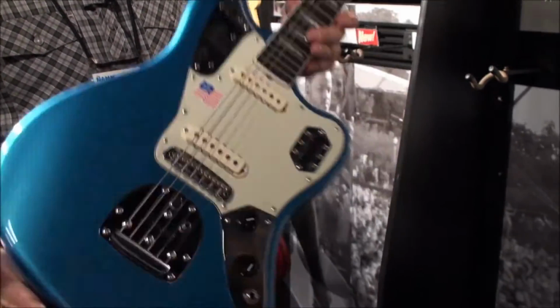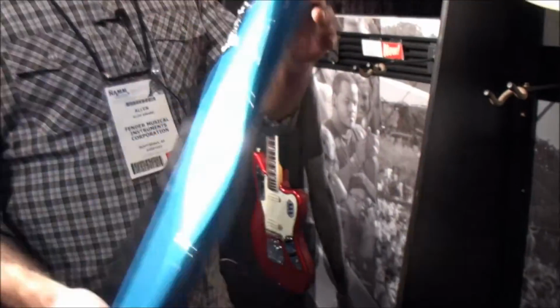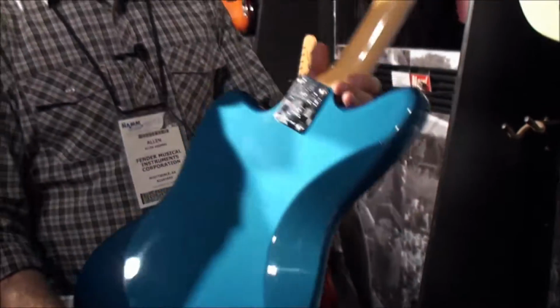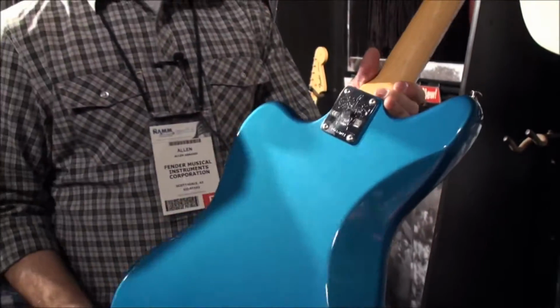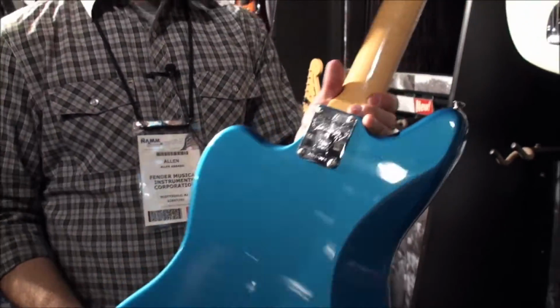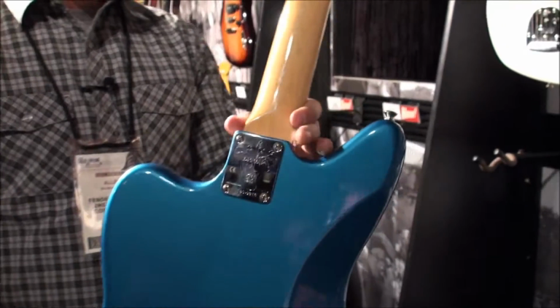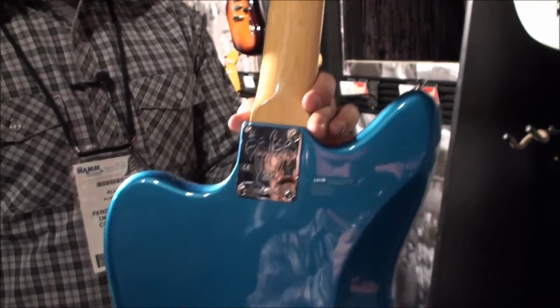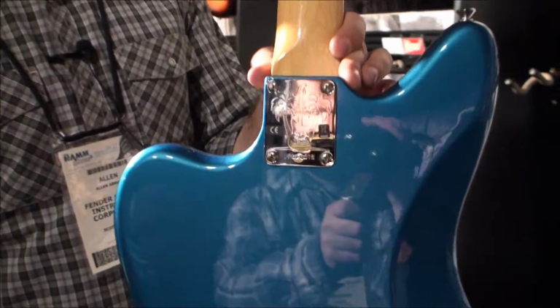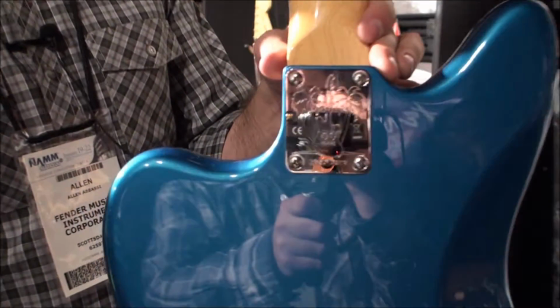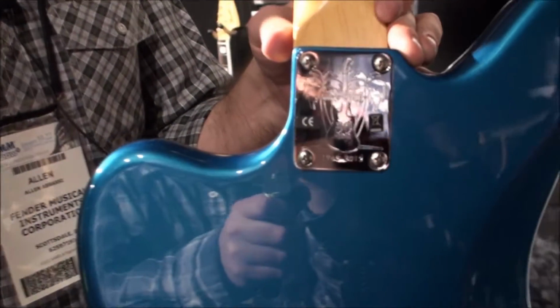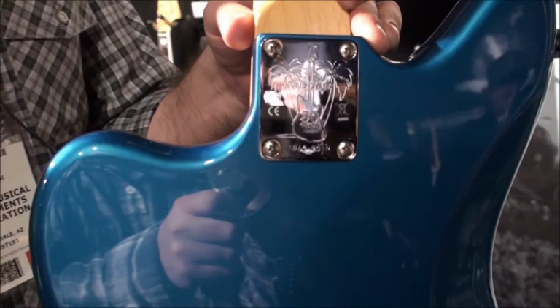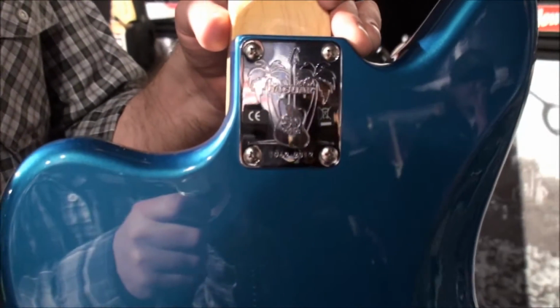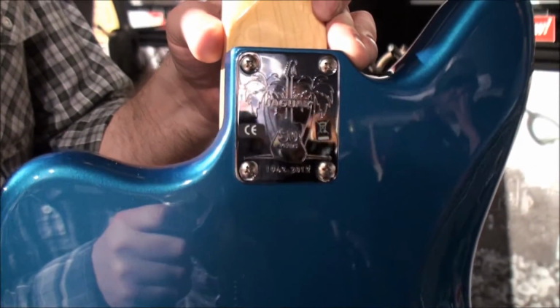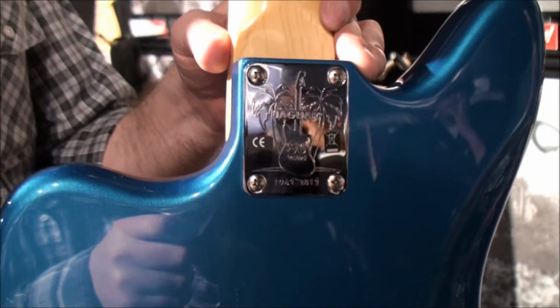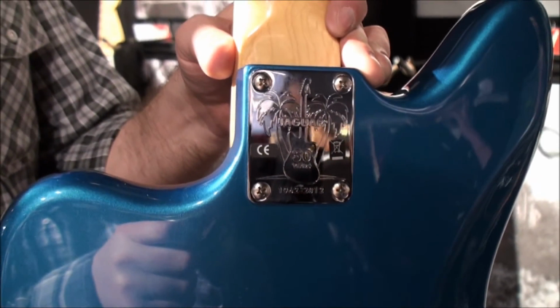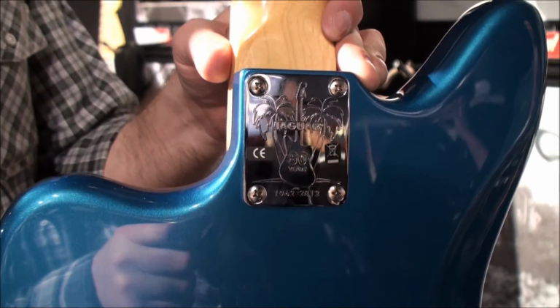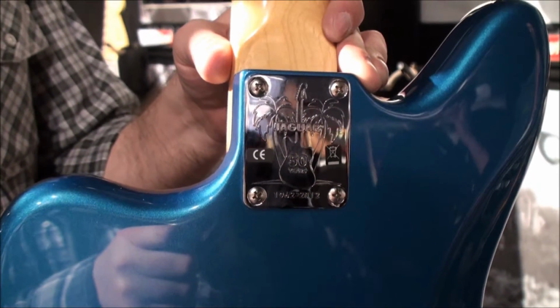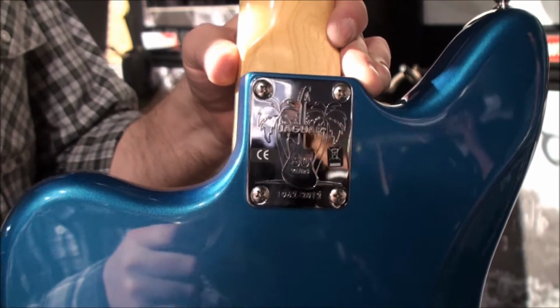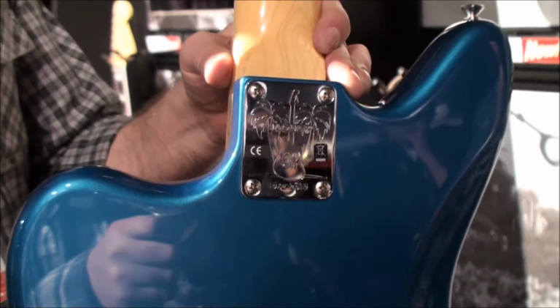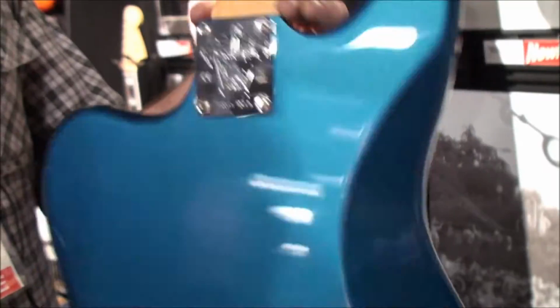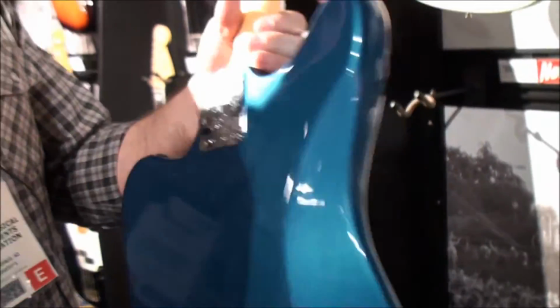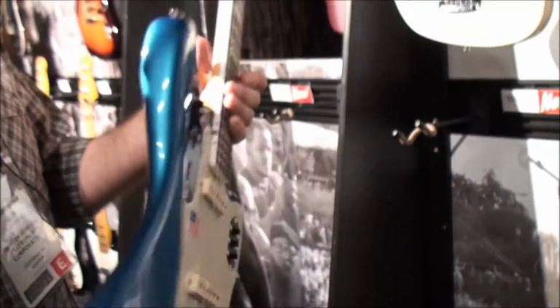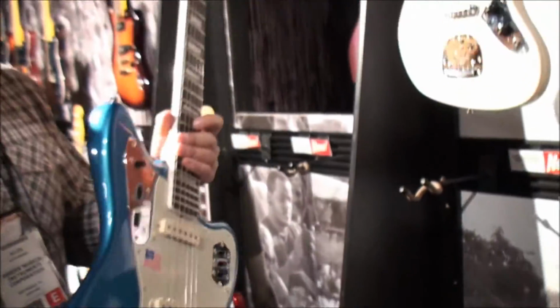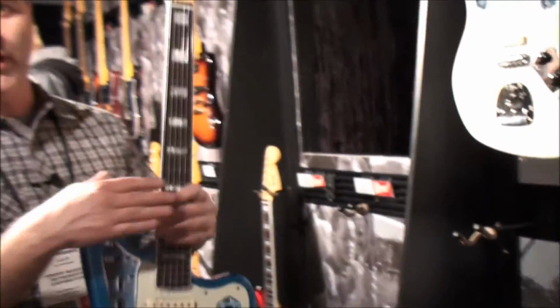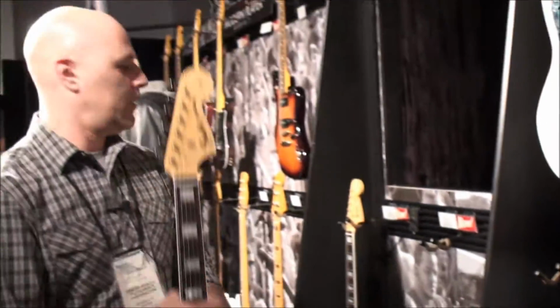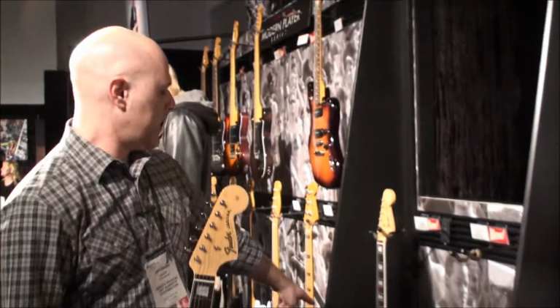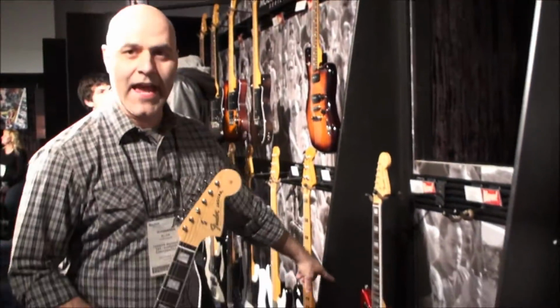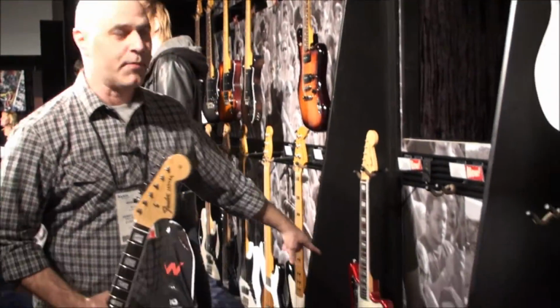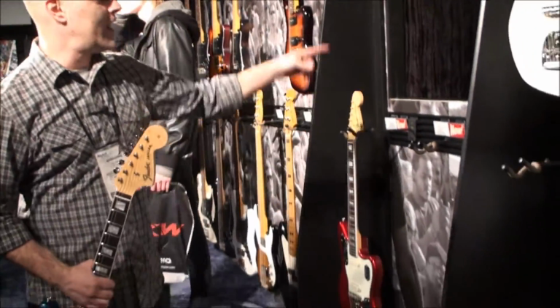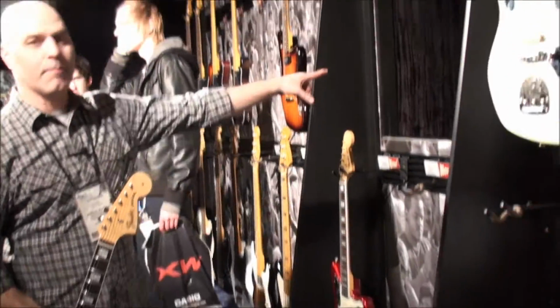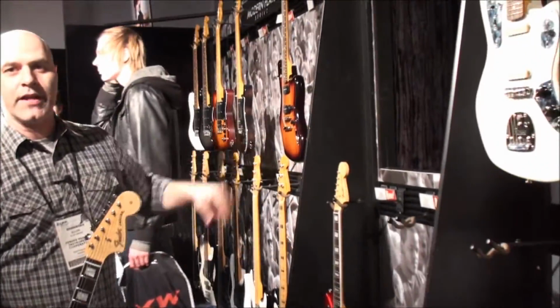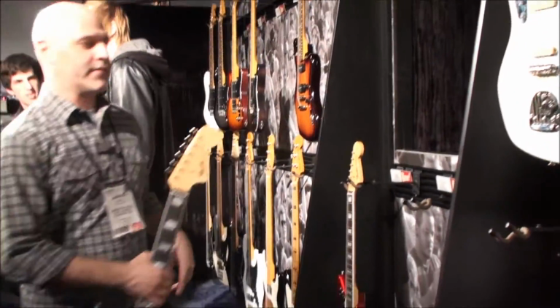We also have a really cool 50th anniversary neck plate on each of these instruments. It comes in three colors: Lake Placid Blue, Candy Apple Red, and Burgundy Mist.